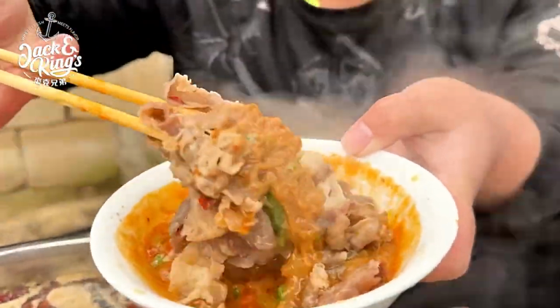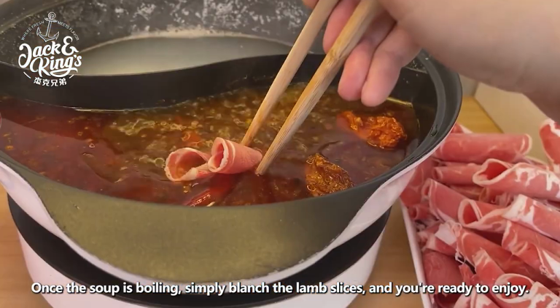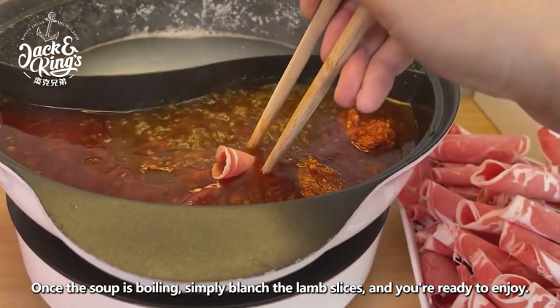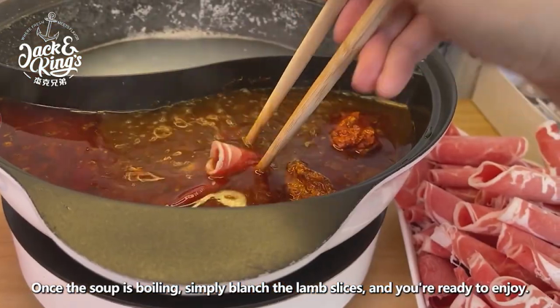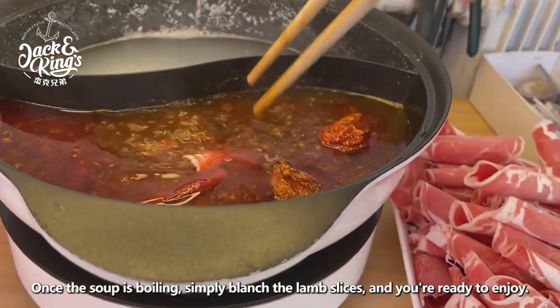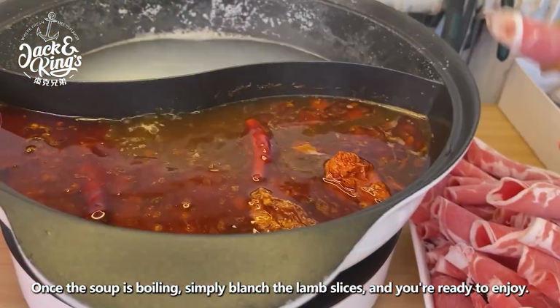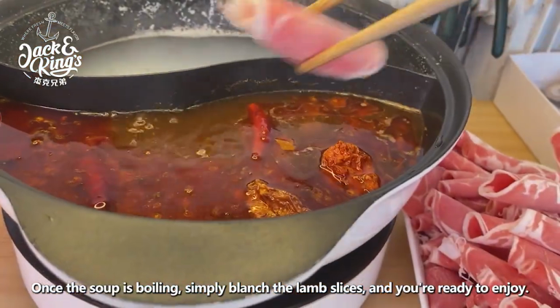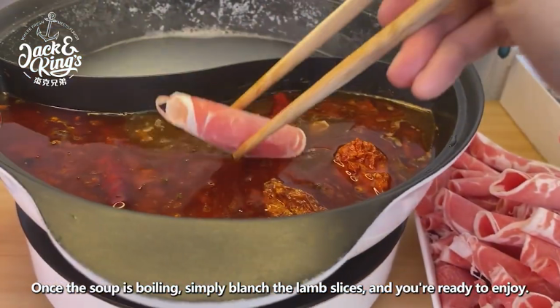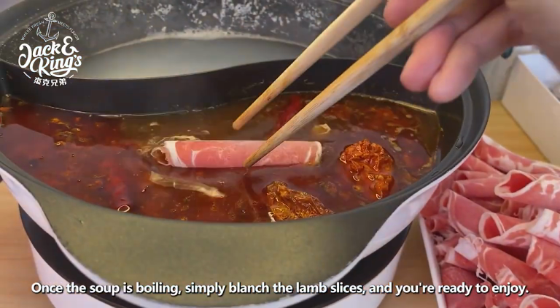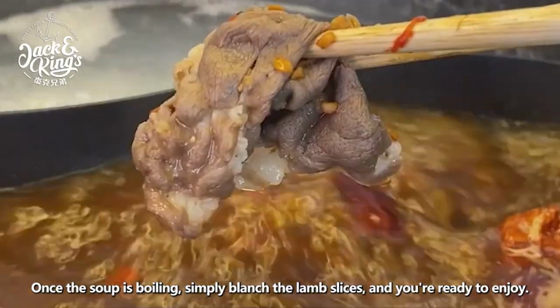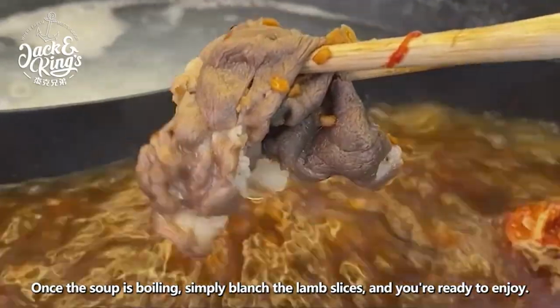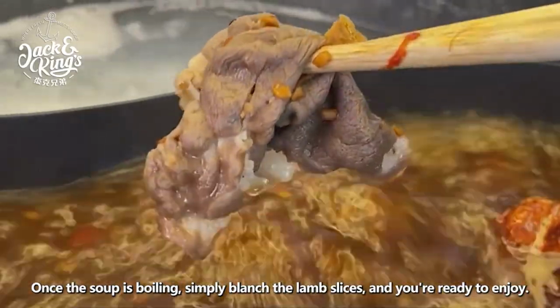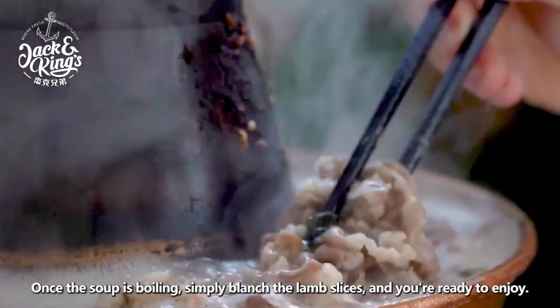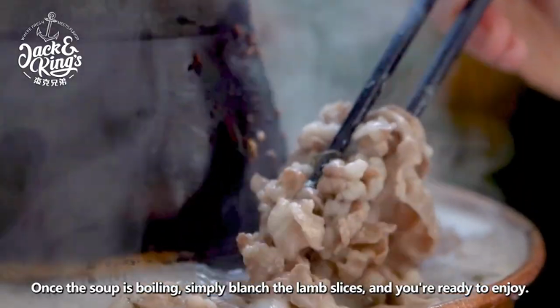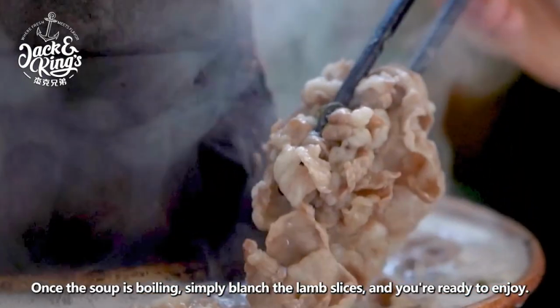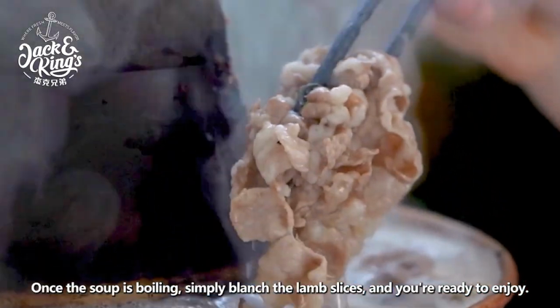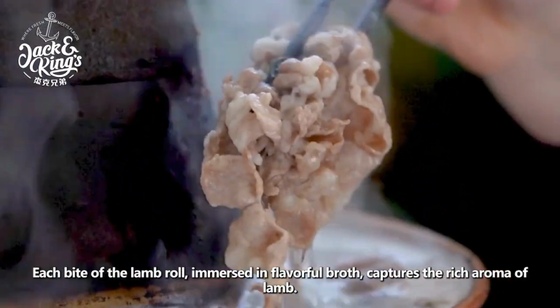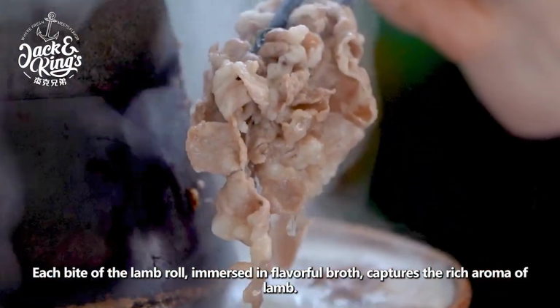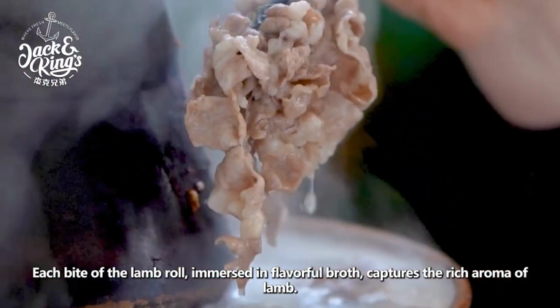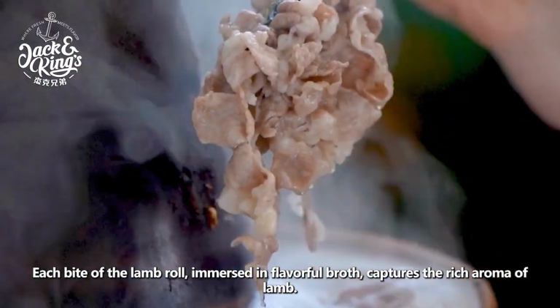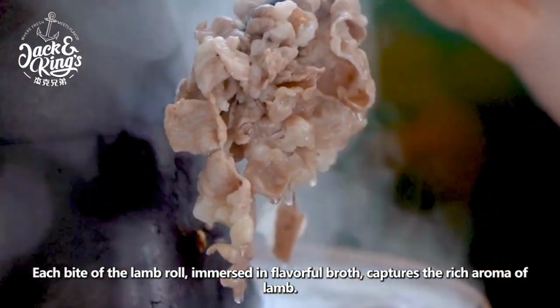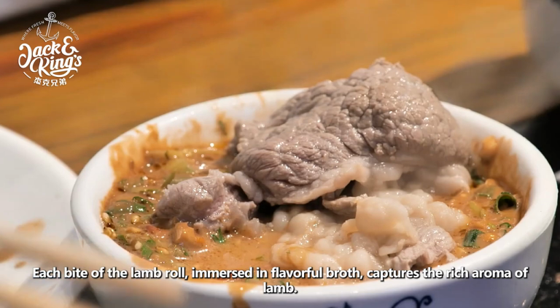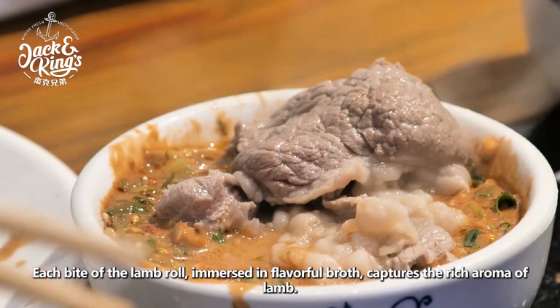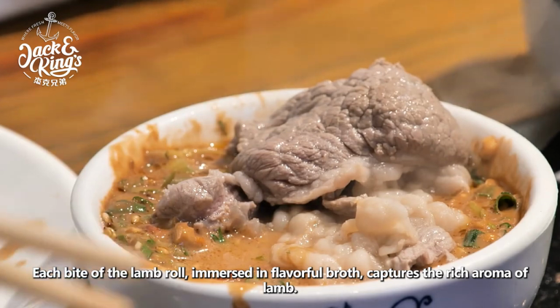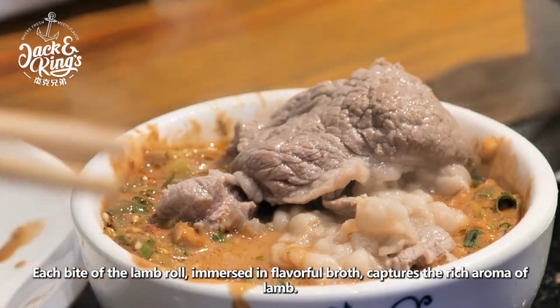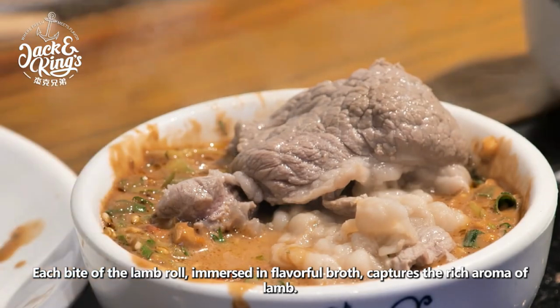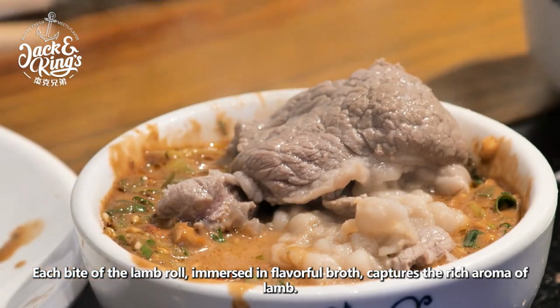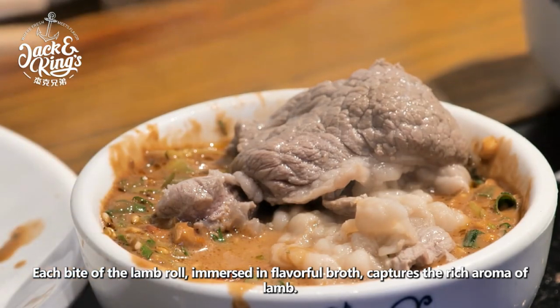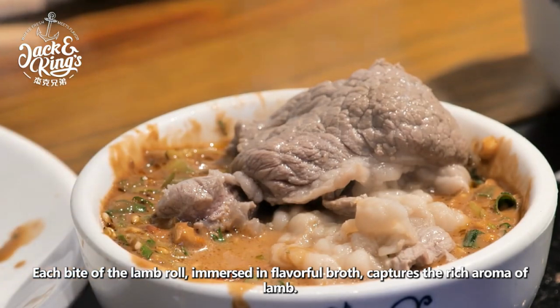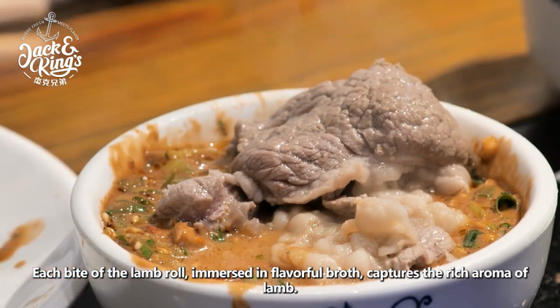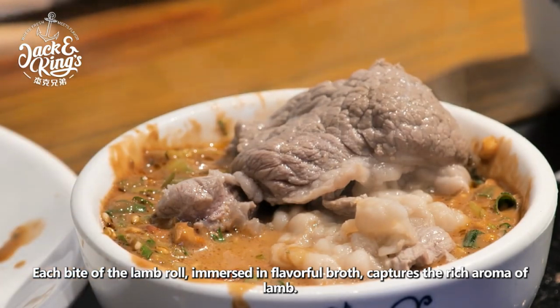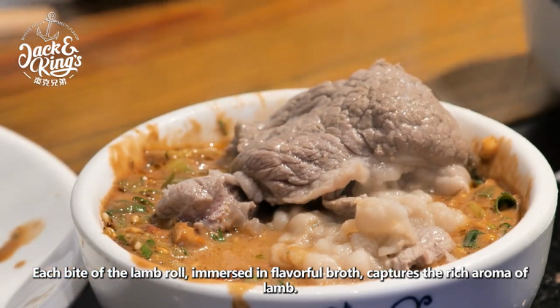Once the soup is boiling, simply blanch the lamb slices and you're ready to enjoy. Each bite of the lamb roll, immersed in flavorful broth, captures the rich aroma of lamb.